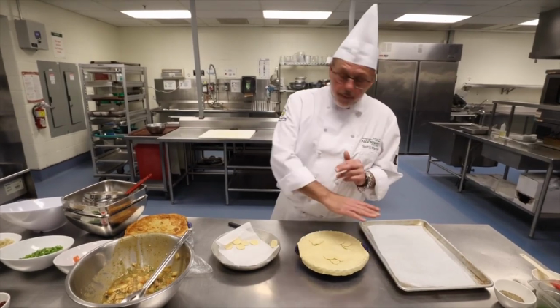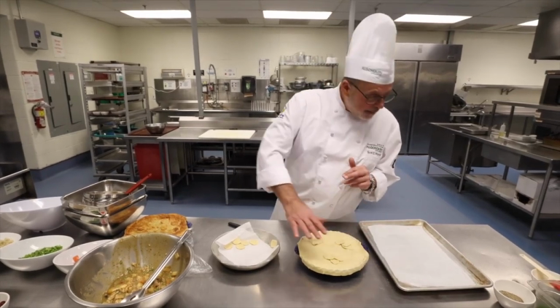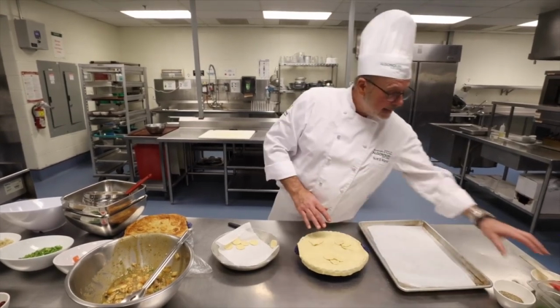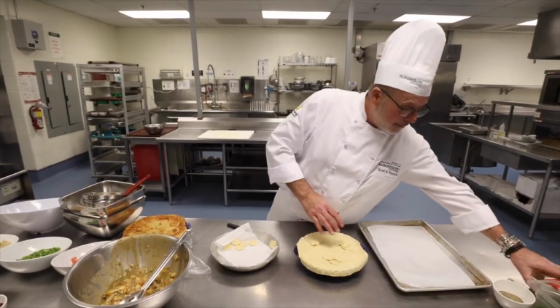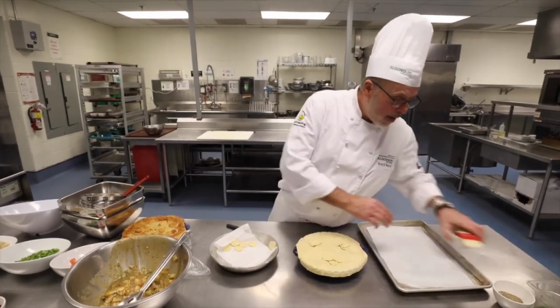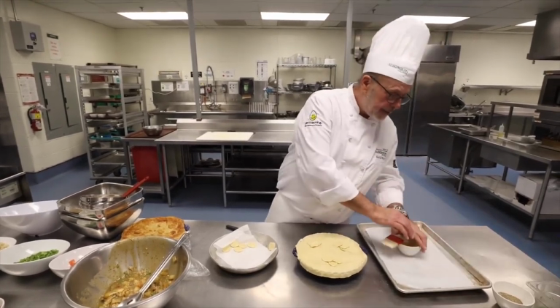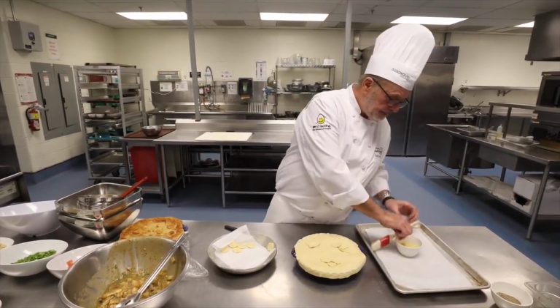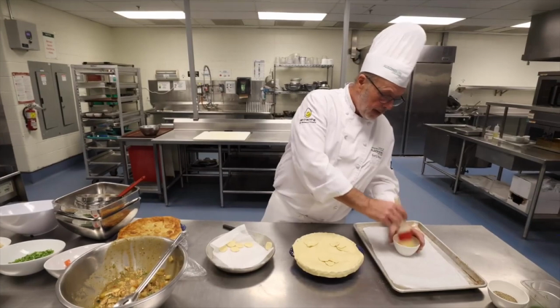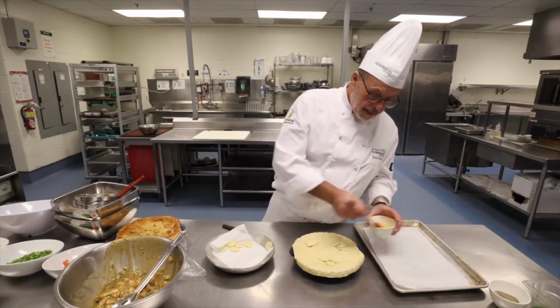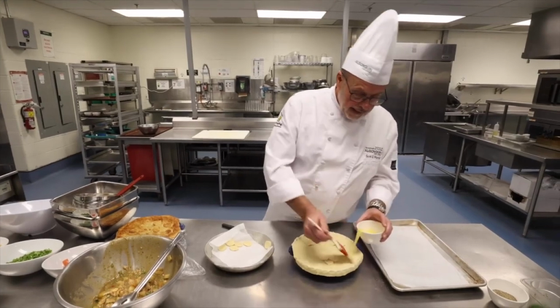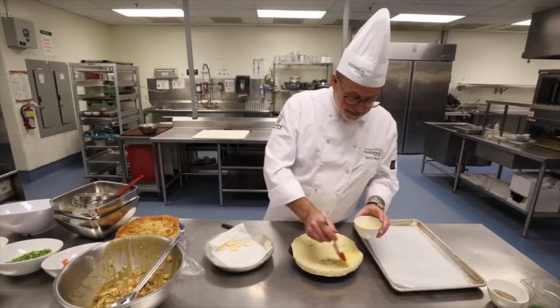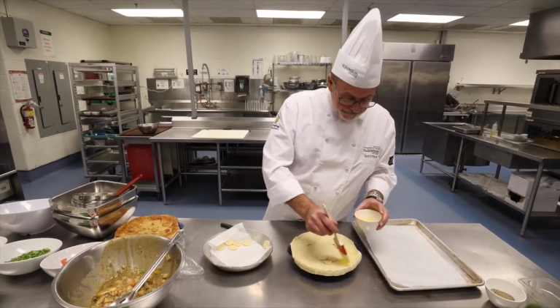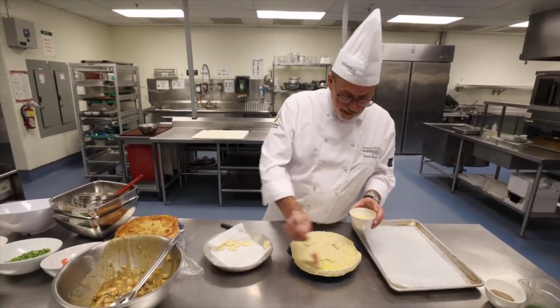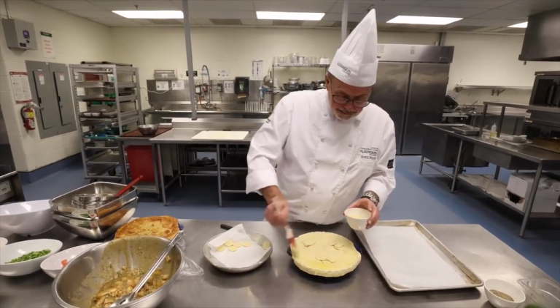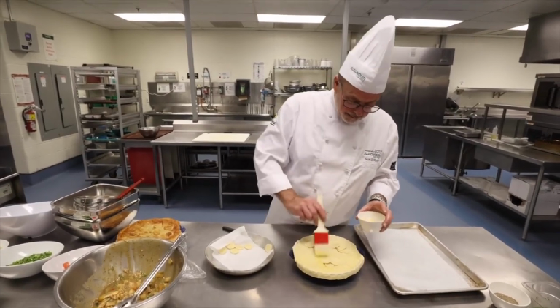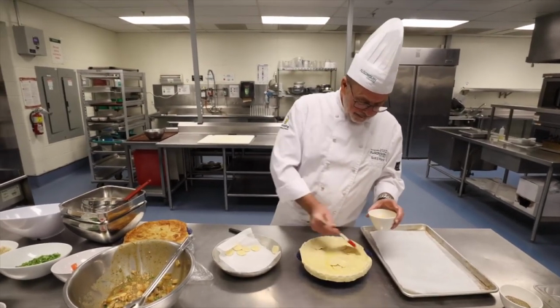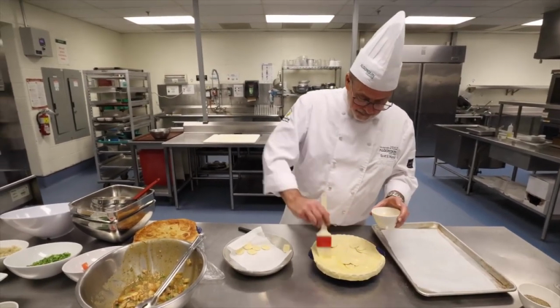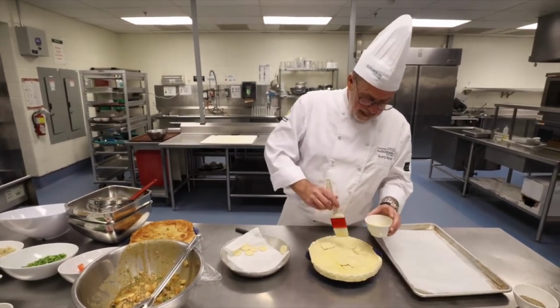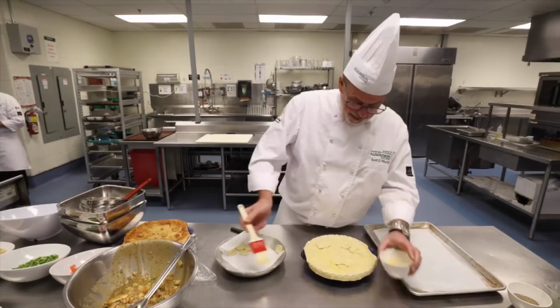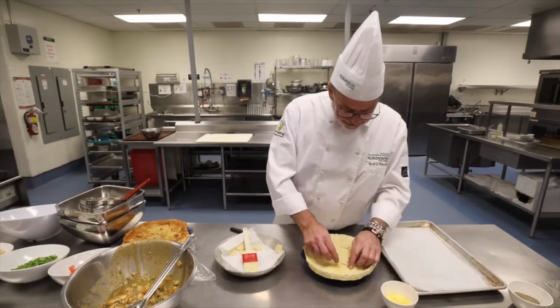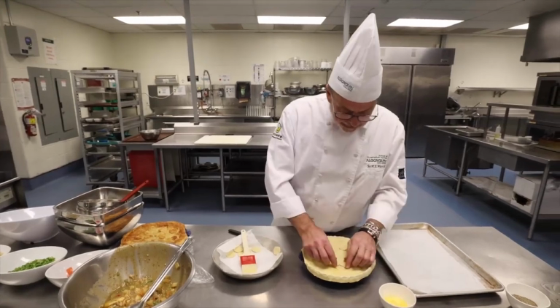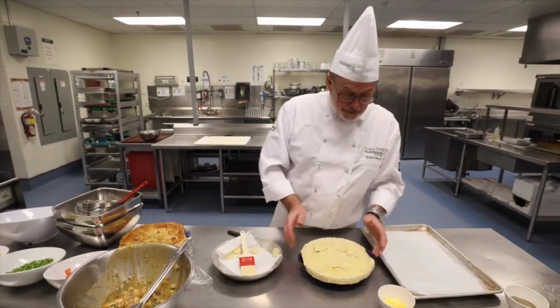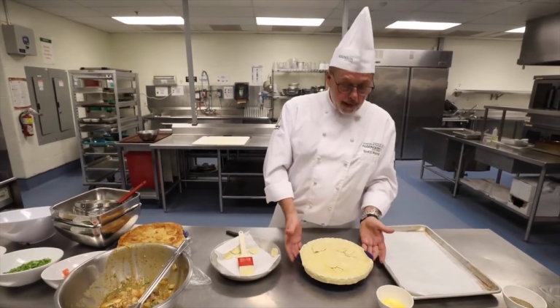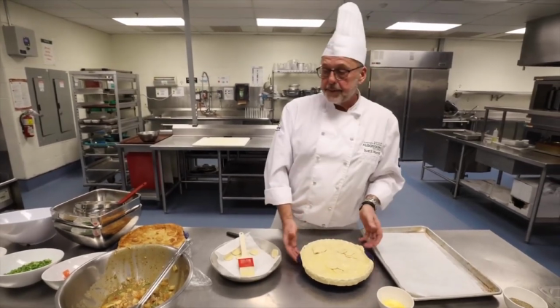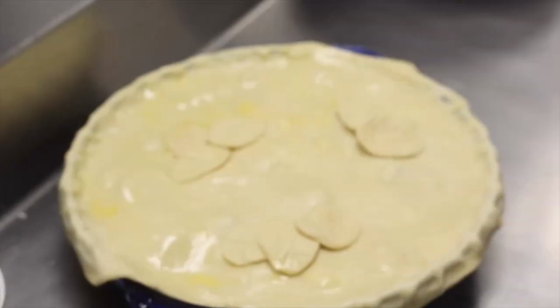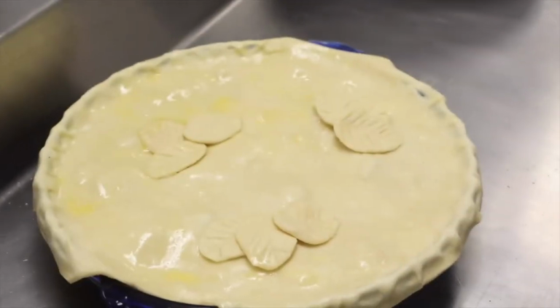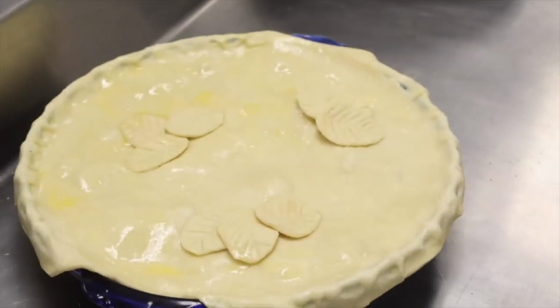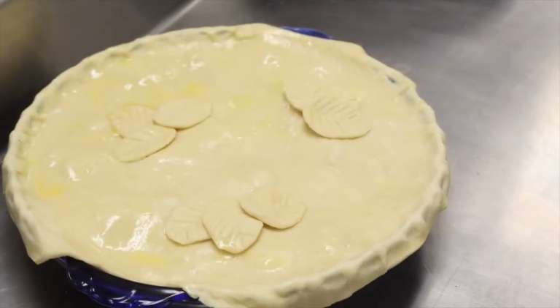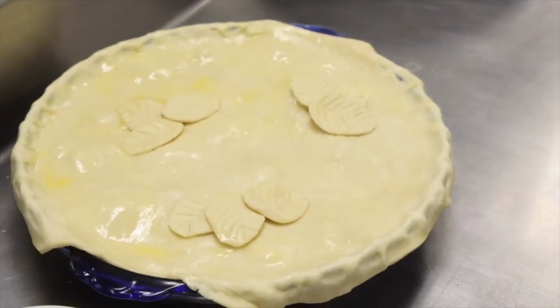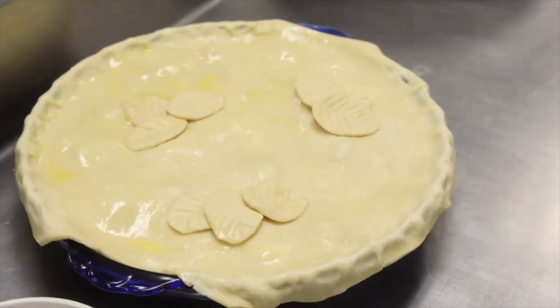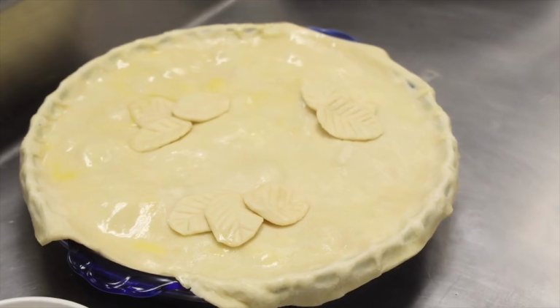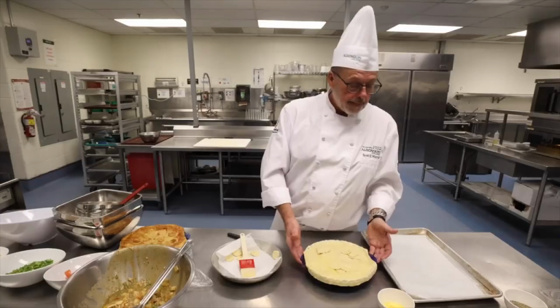We would probably add a little bit of egg wash to this — helps the finished product. Just spread it all around. And then this goes in the oven. What does that take? It's five minutes, and you're going to have dinner ready.